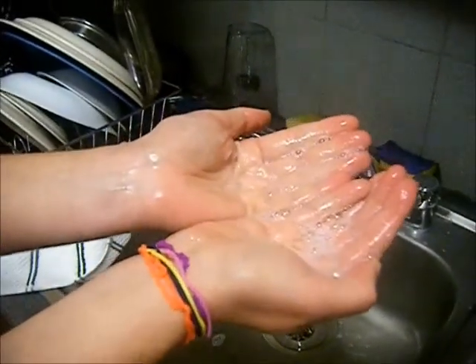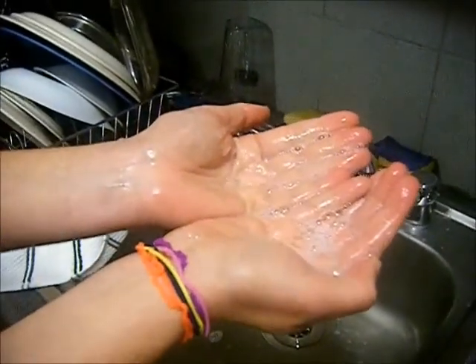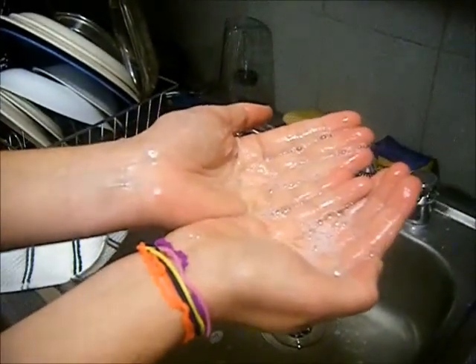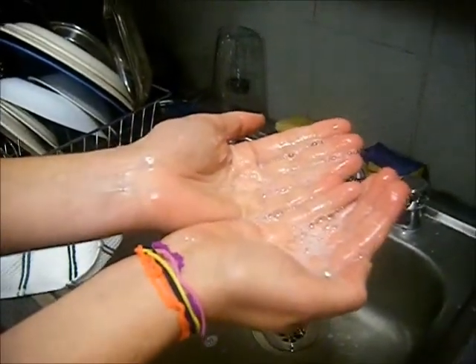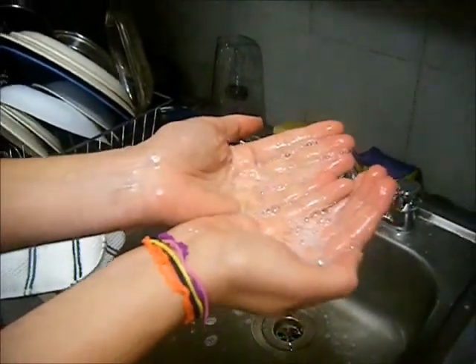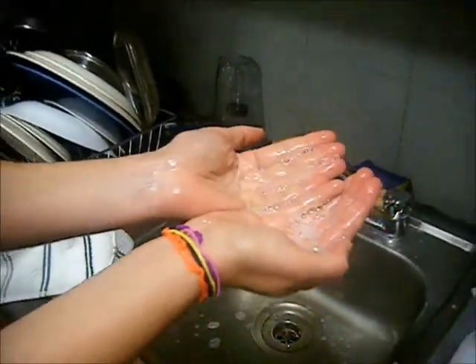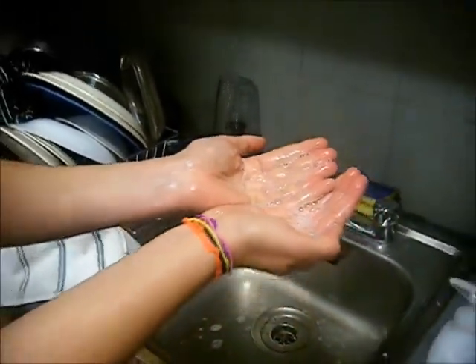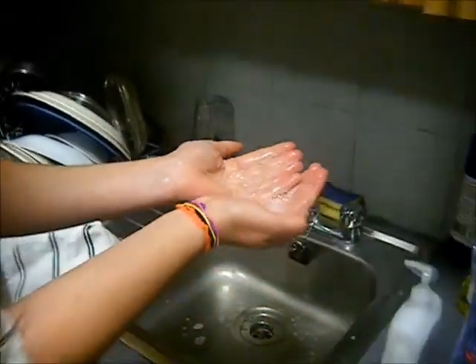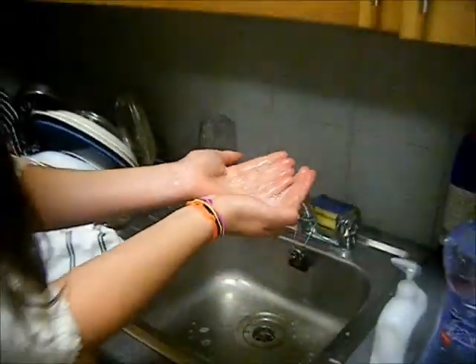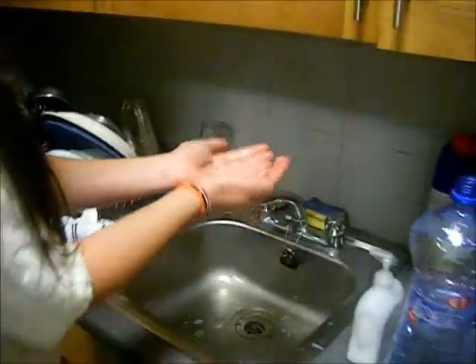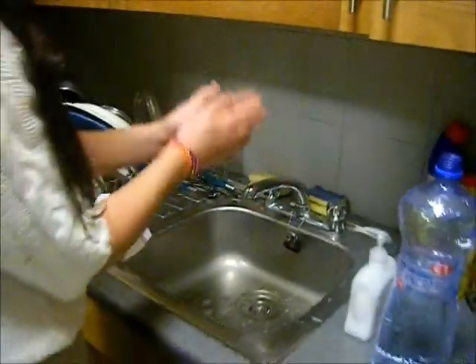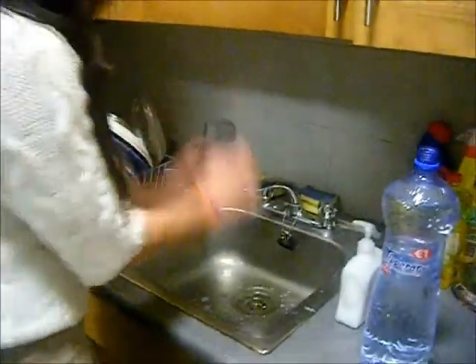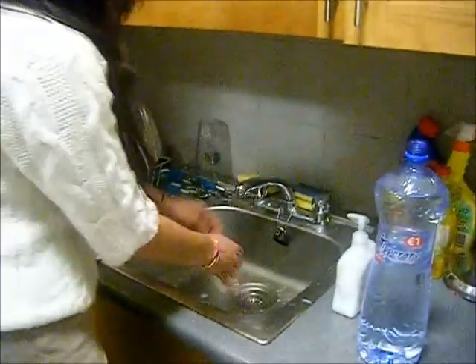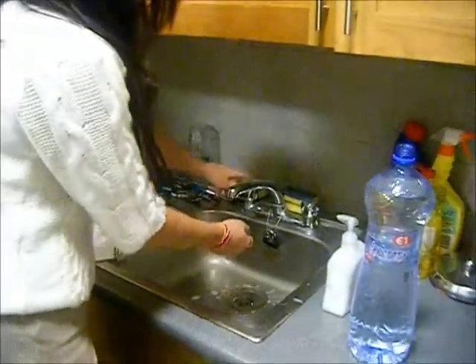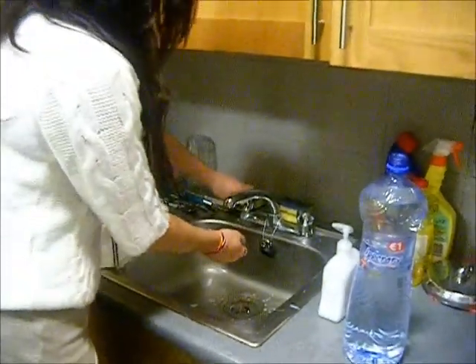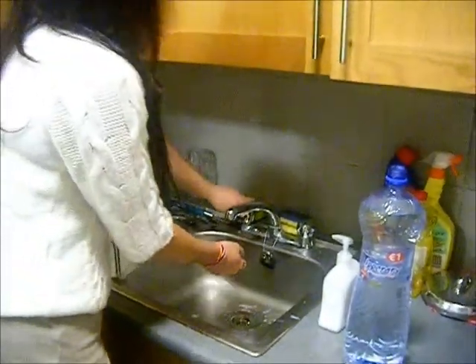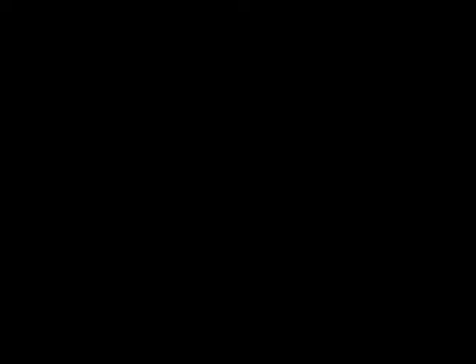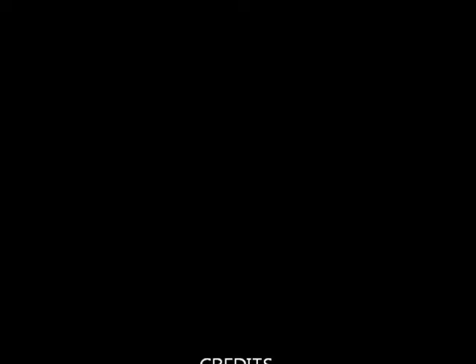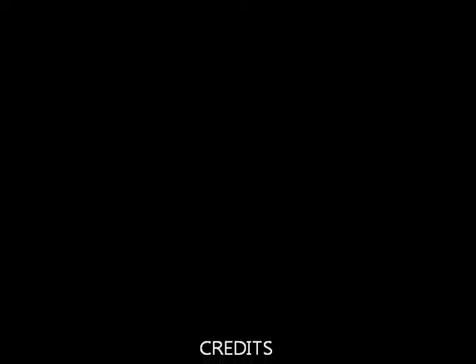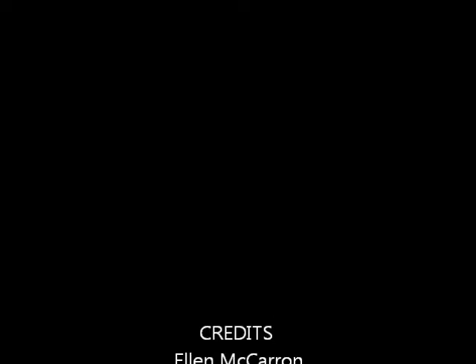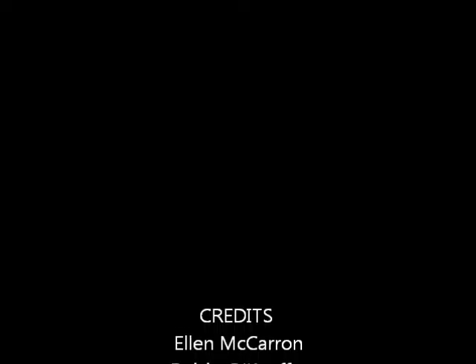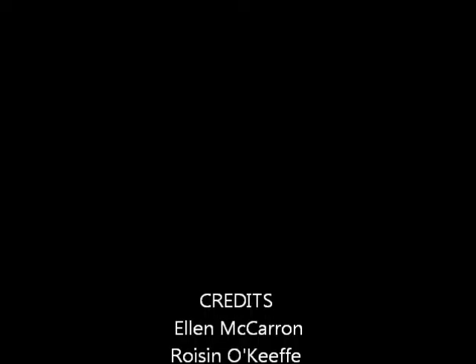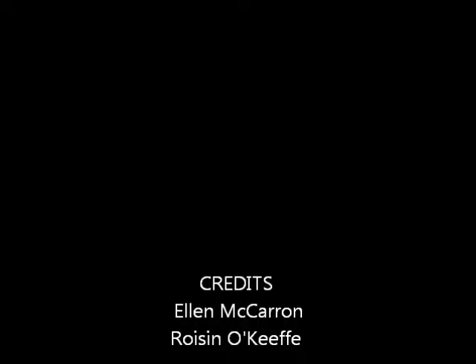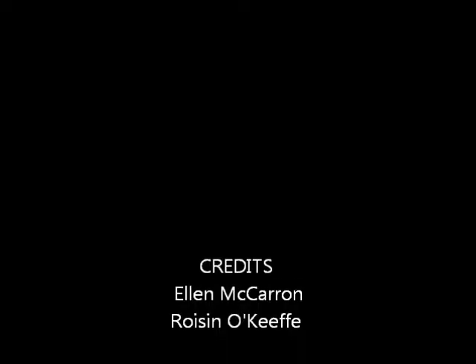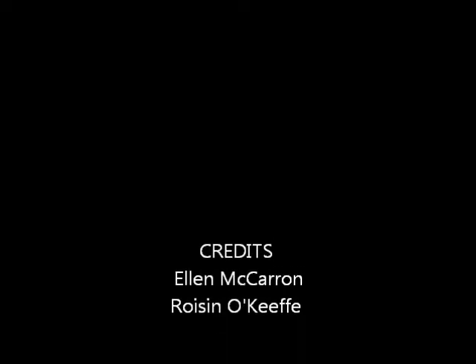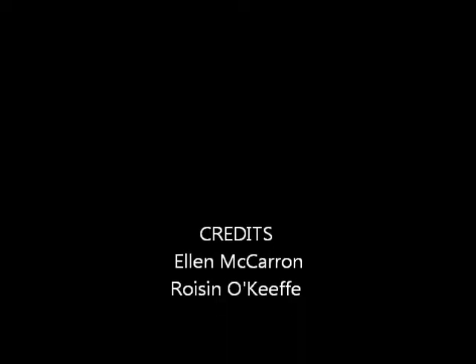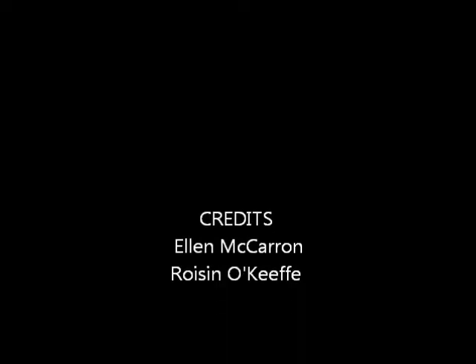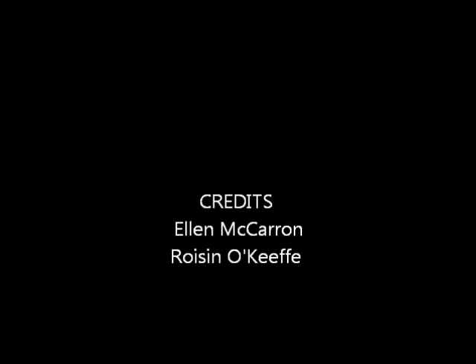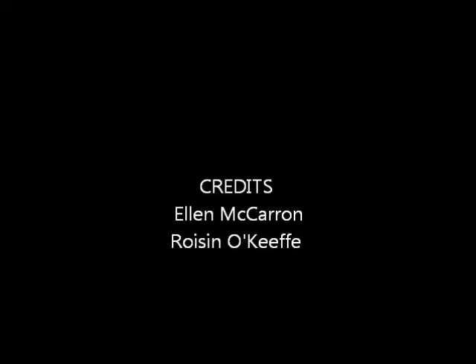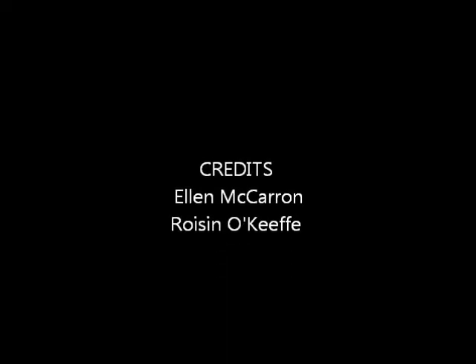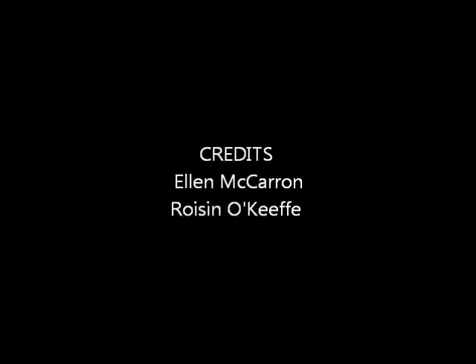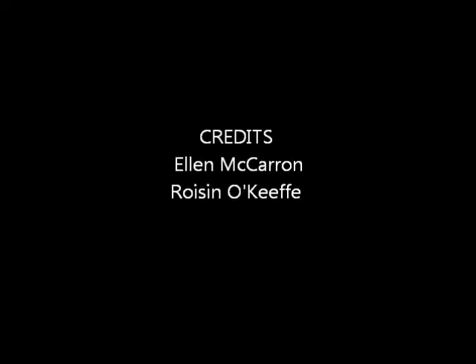This shows the water from the tap has more hardness than the bottled water.